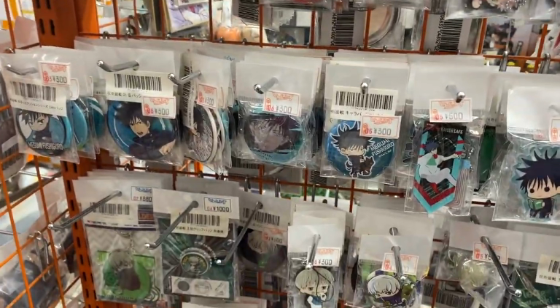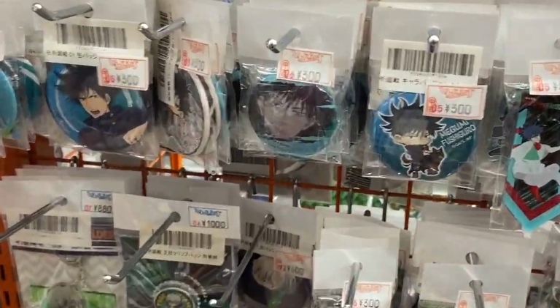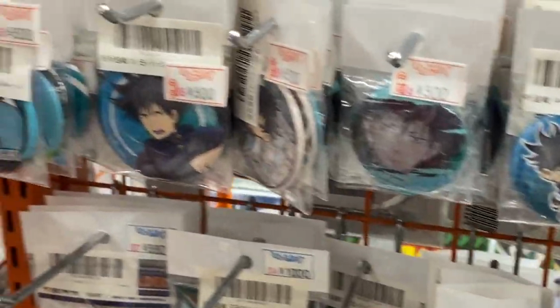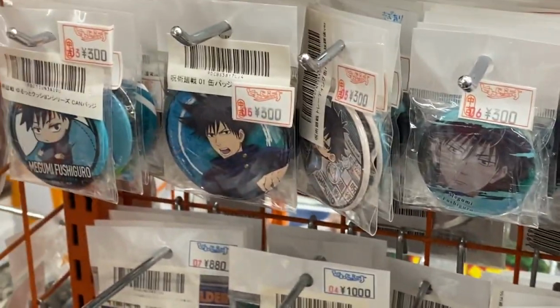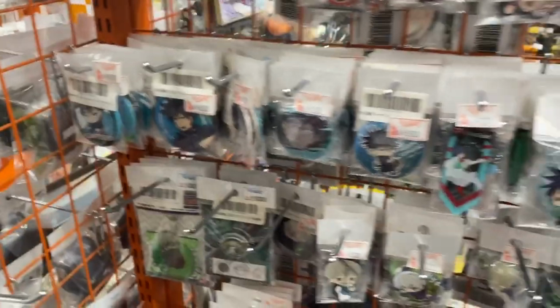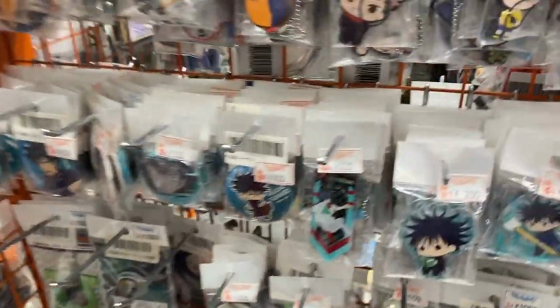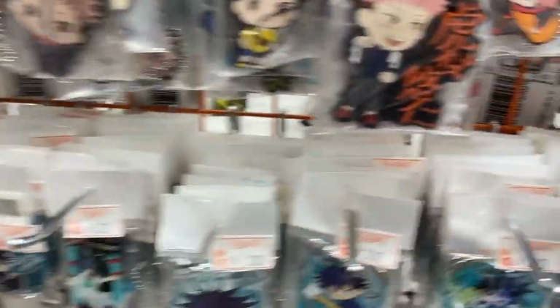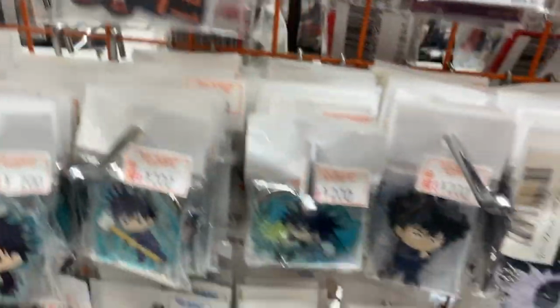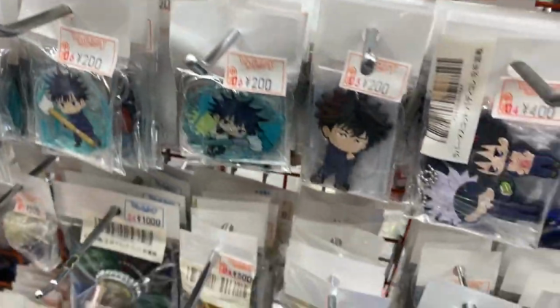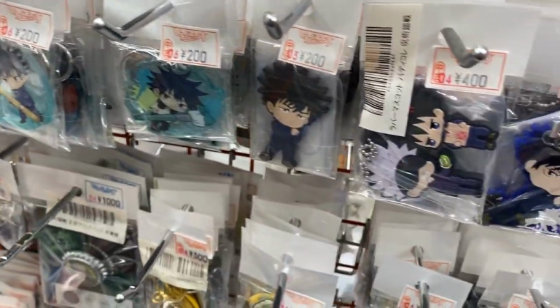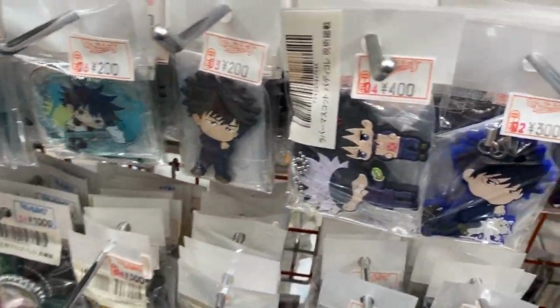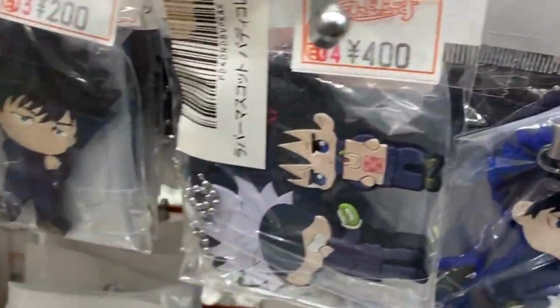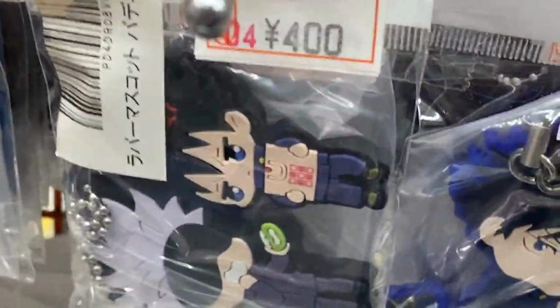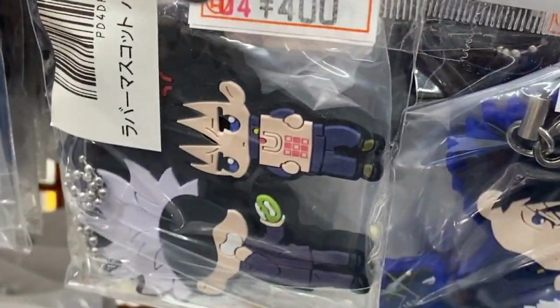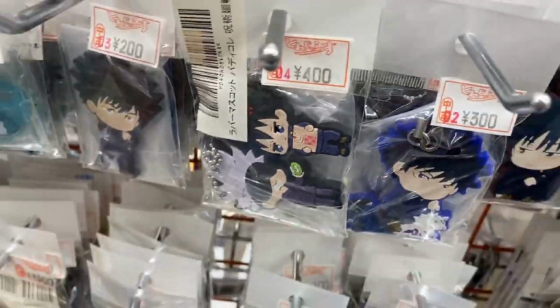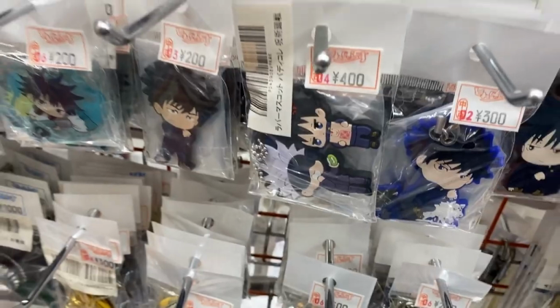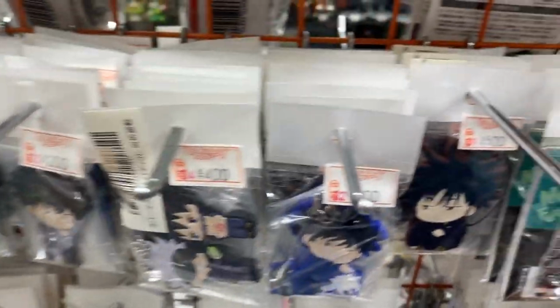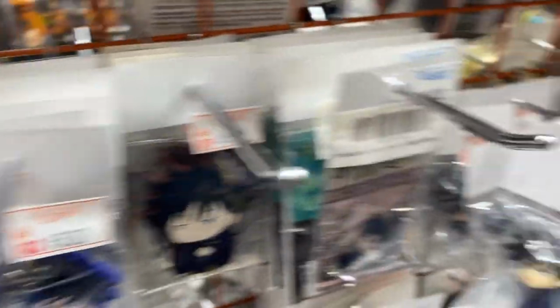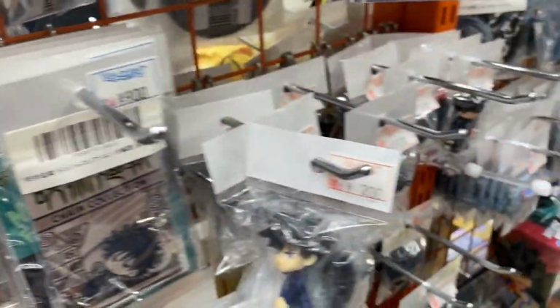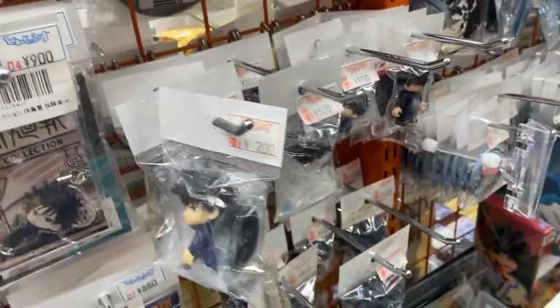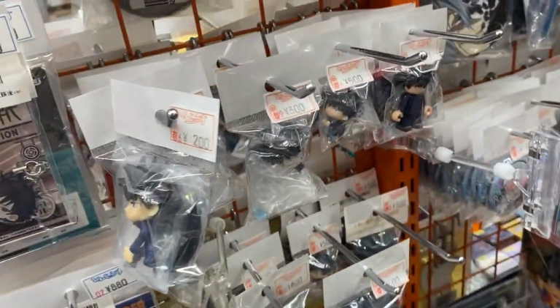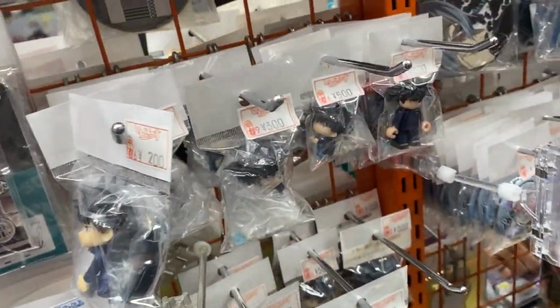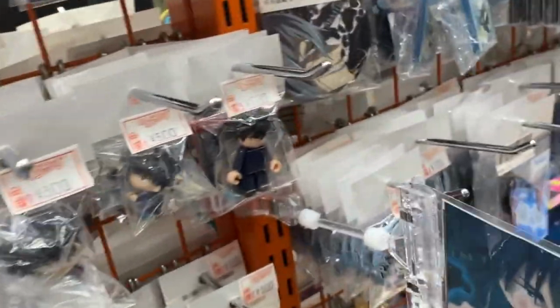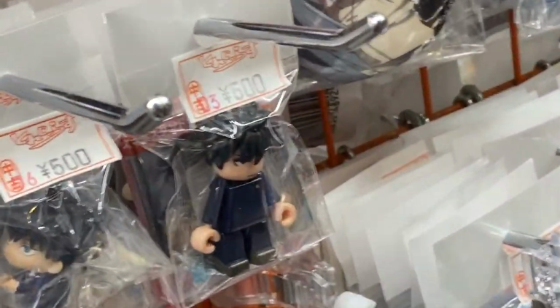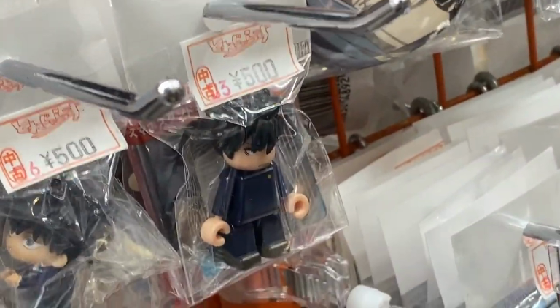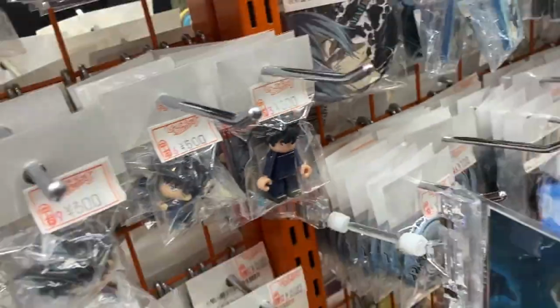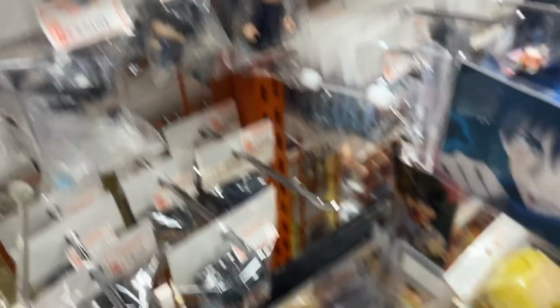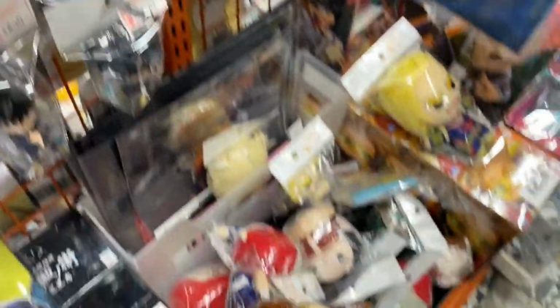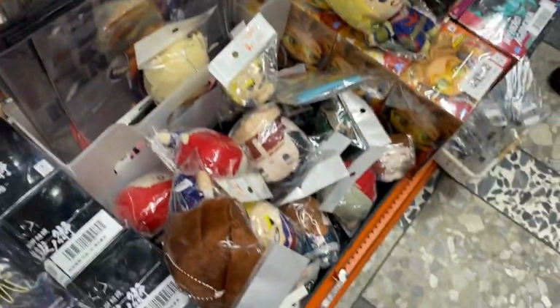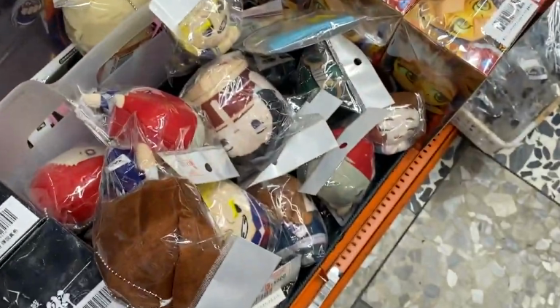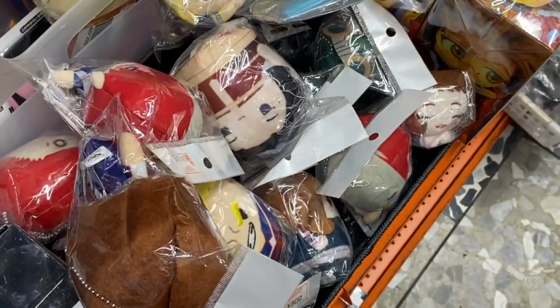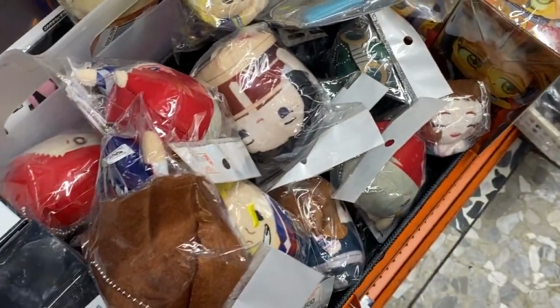Fushiguro — is that his name? I've got the badges, rubber straps. There he is with Goro together. And some figures — some little miniature figures. There's a Lego one. Oh, there's Itadori down there.